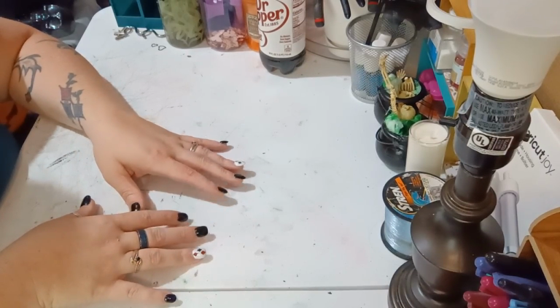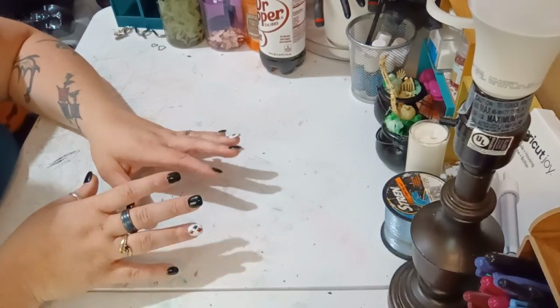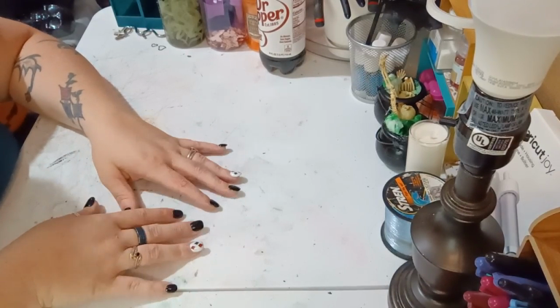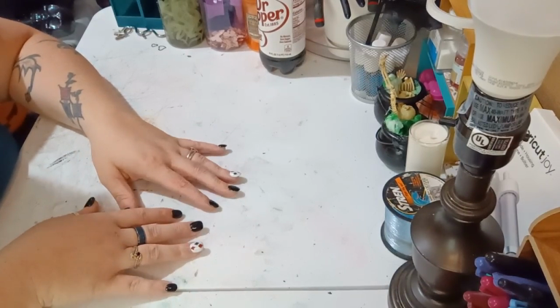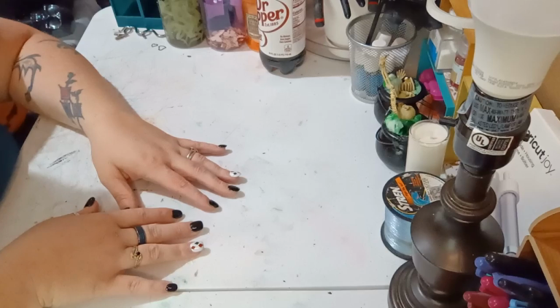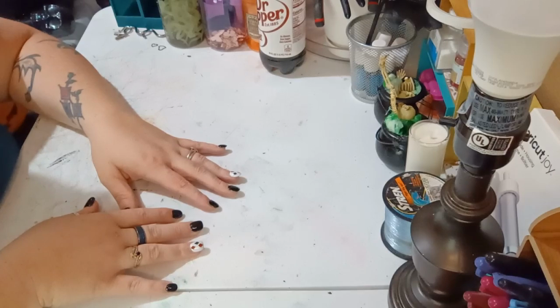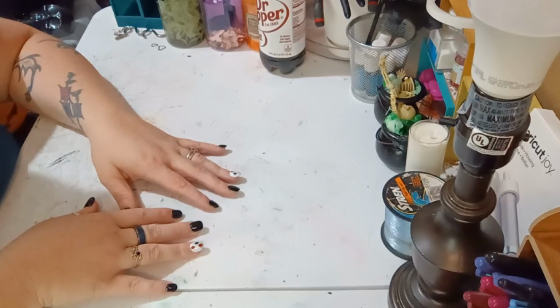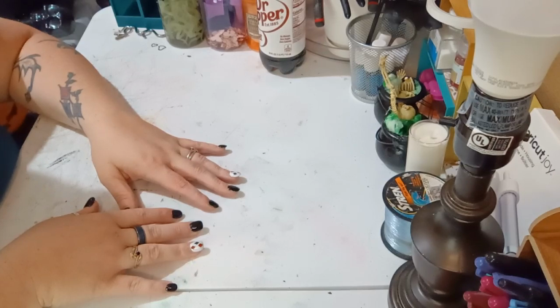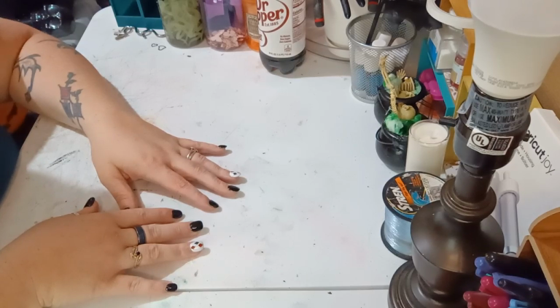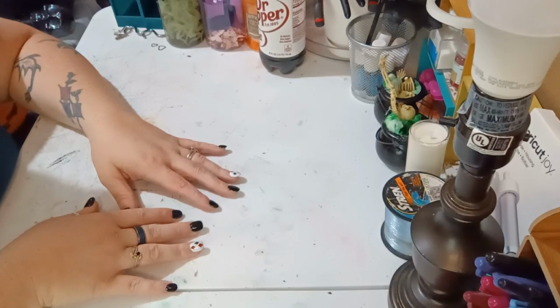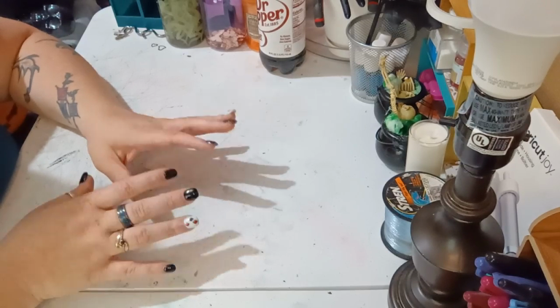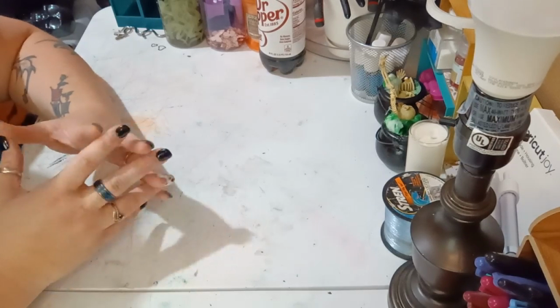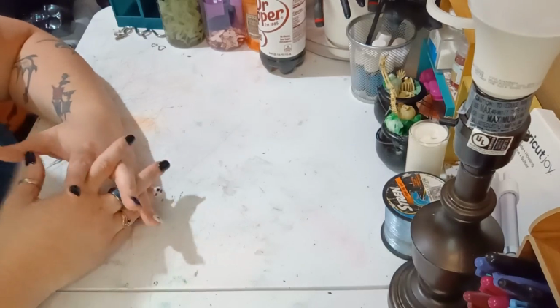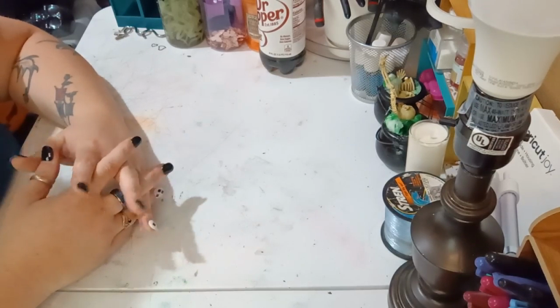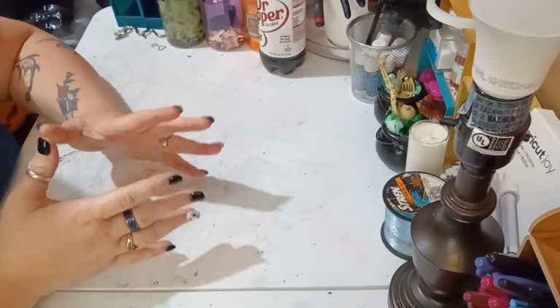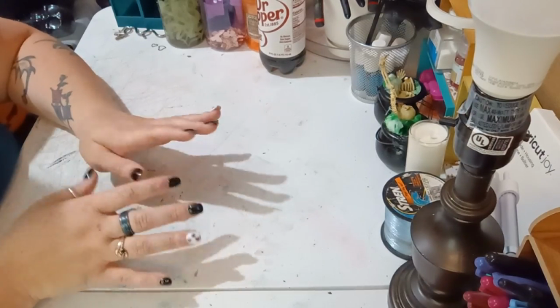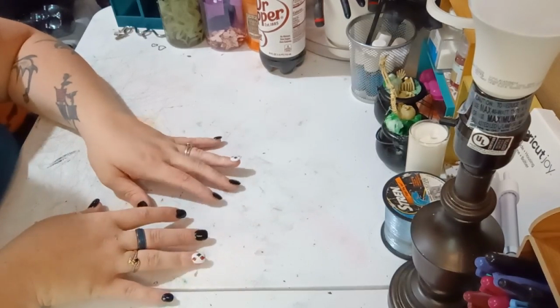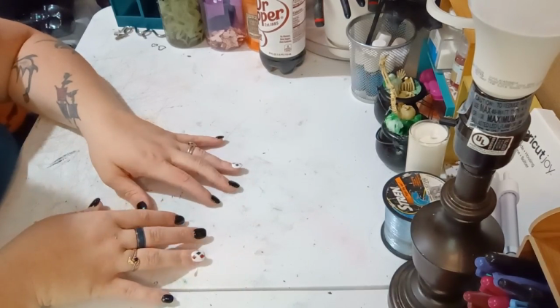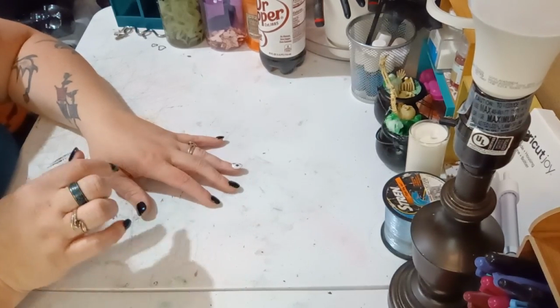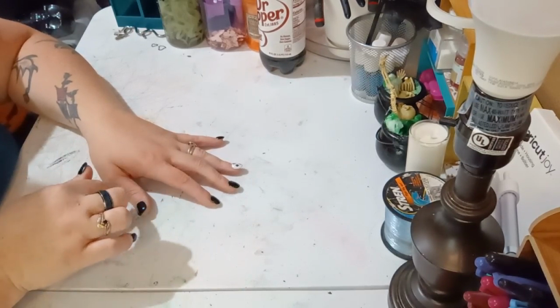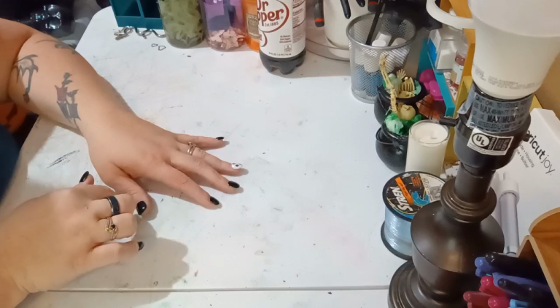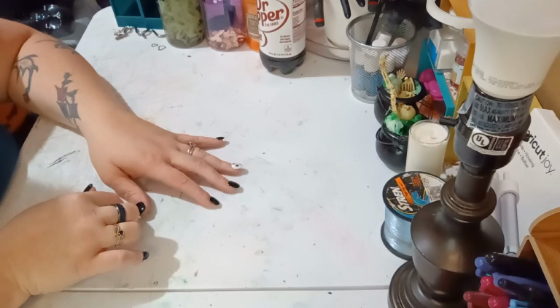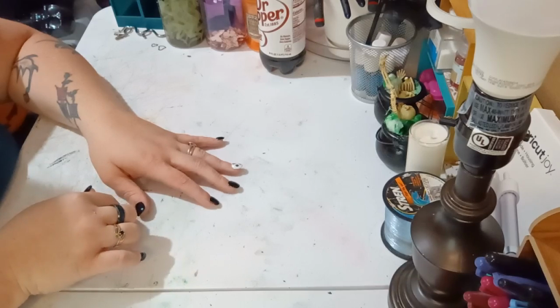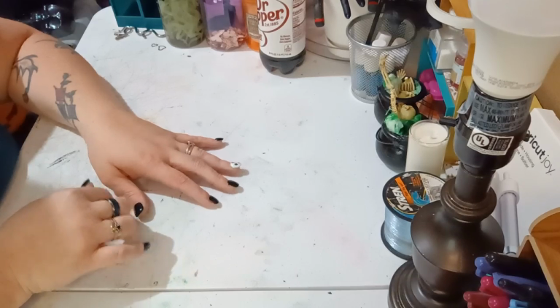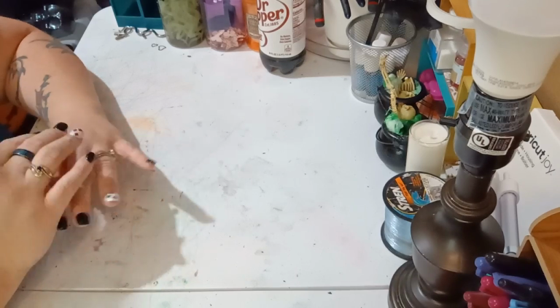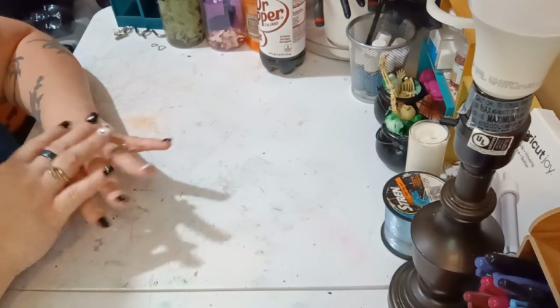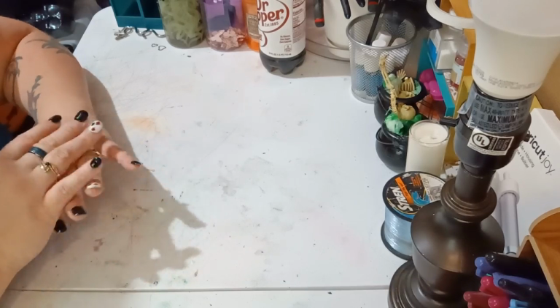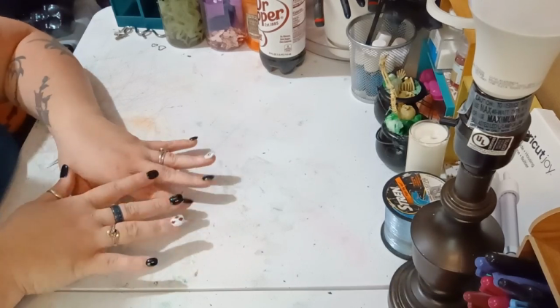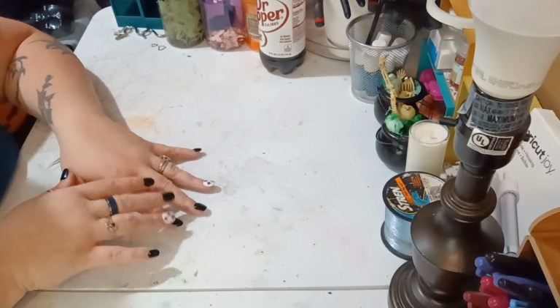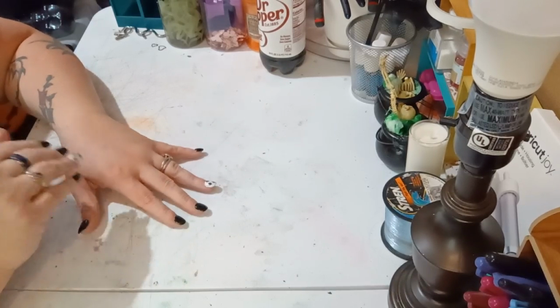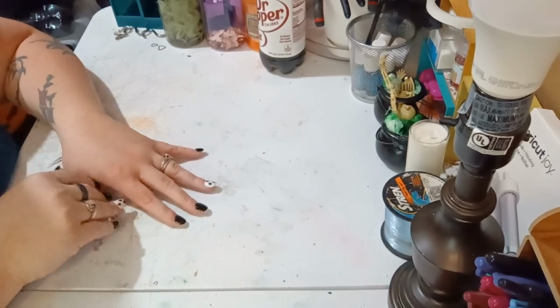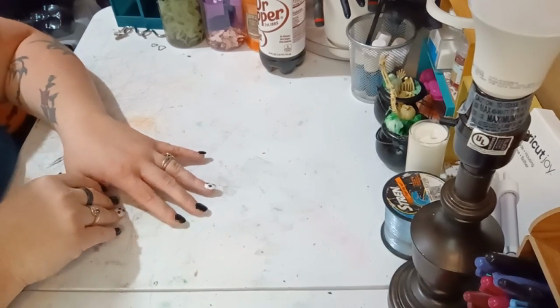Before we get started, I just want to remind you — if you follow me on social media, the links are down below — you'll have seen a list of everything needed for today's project.